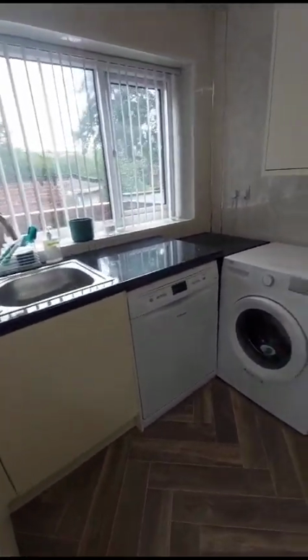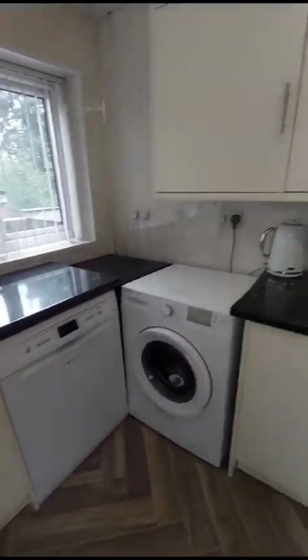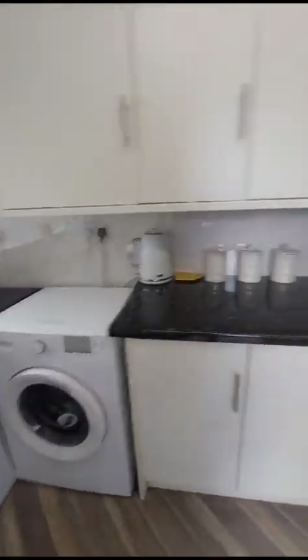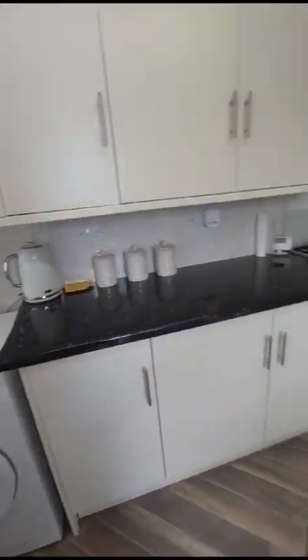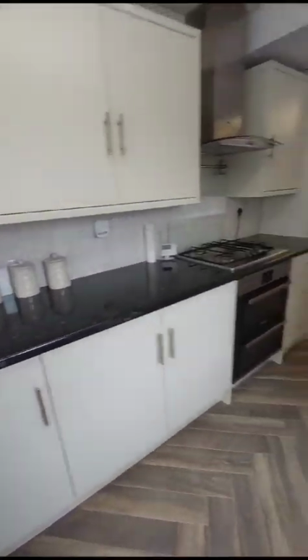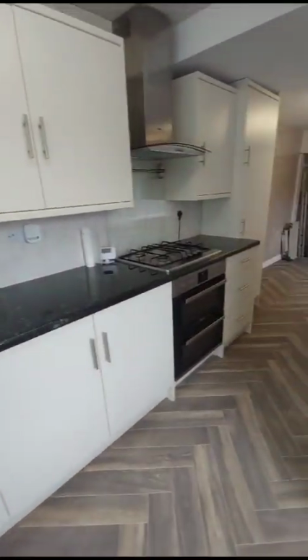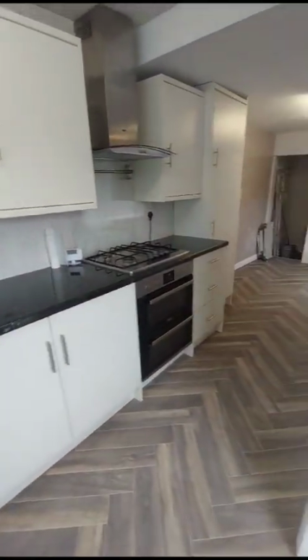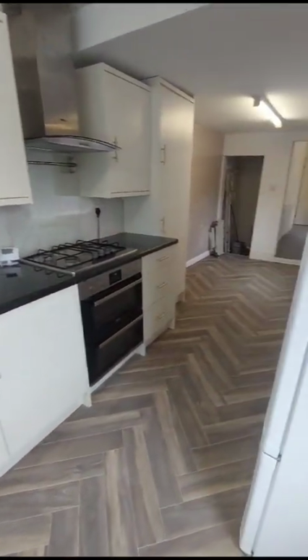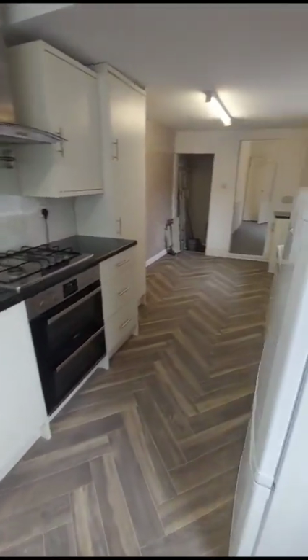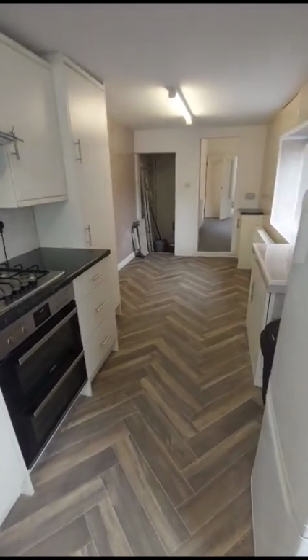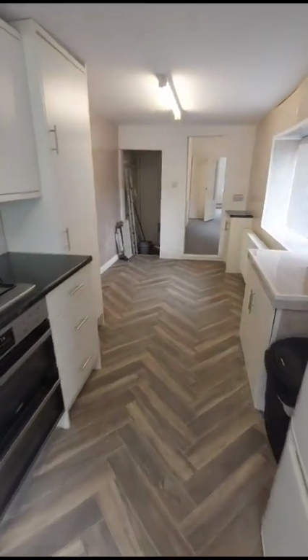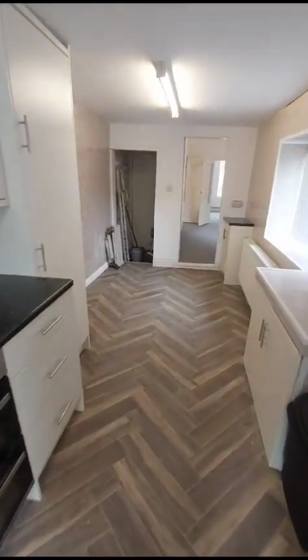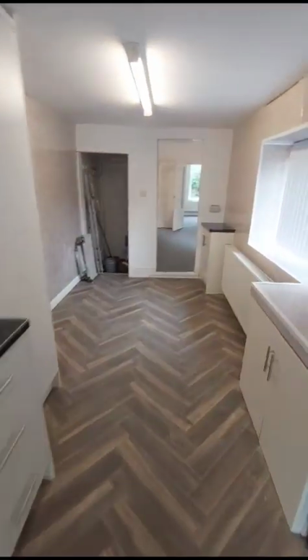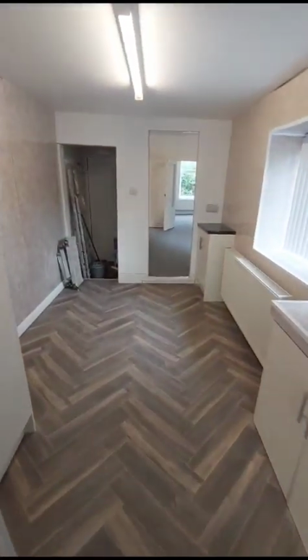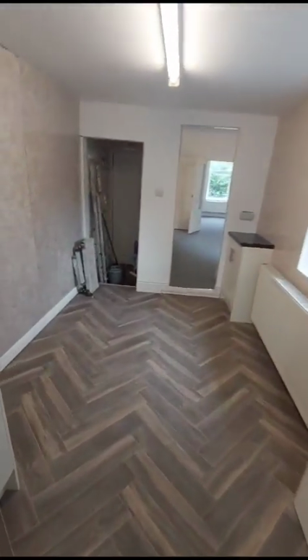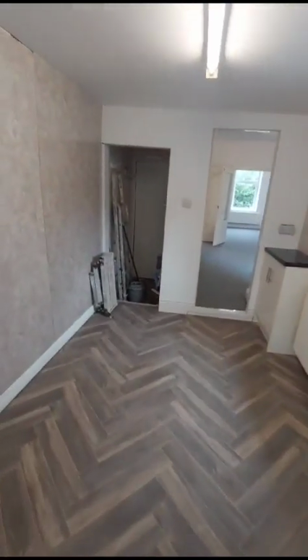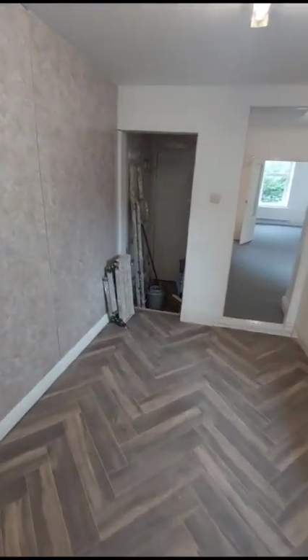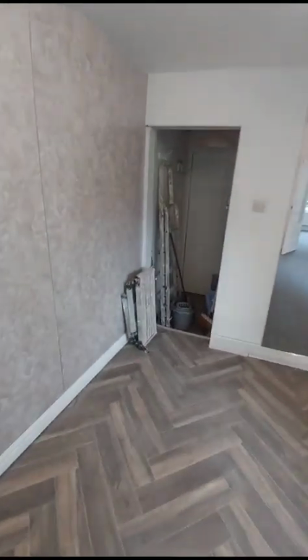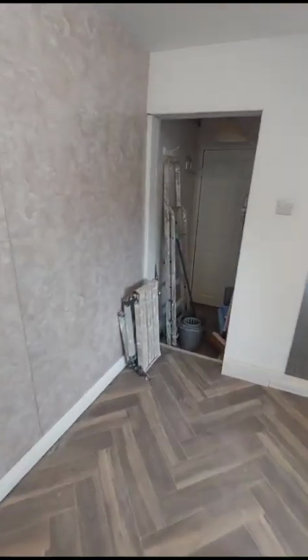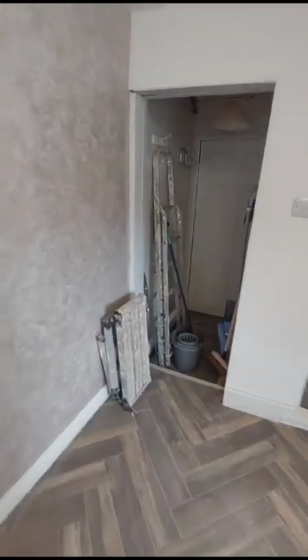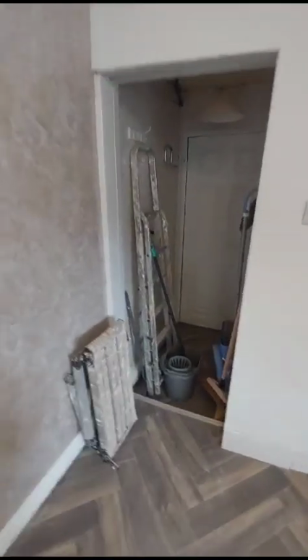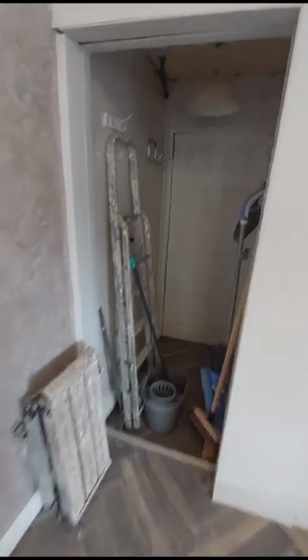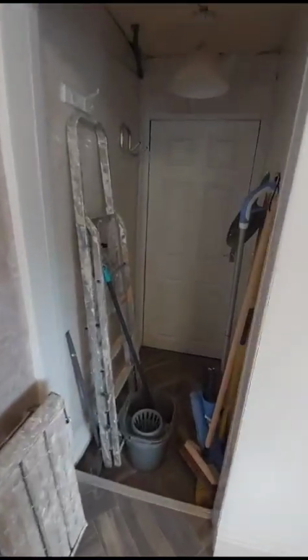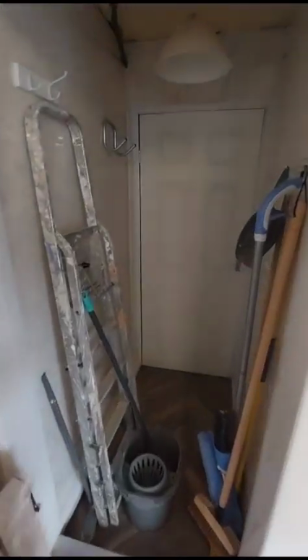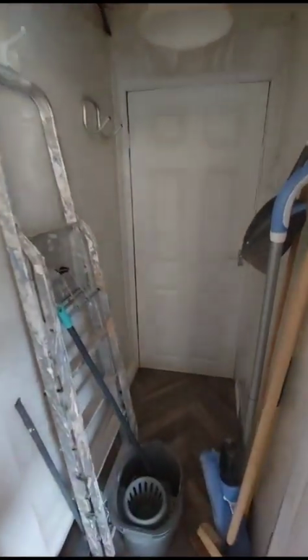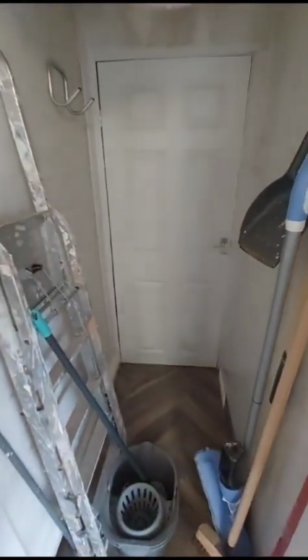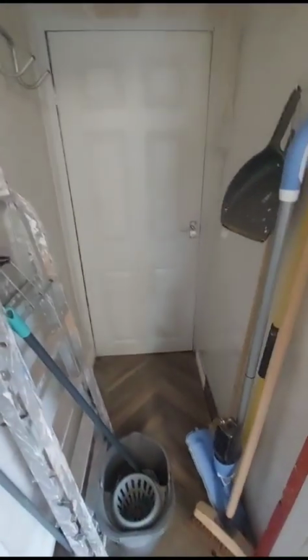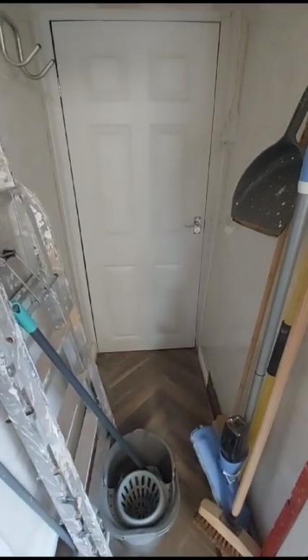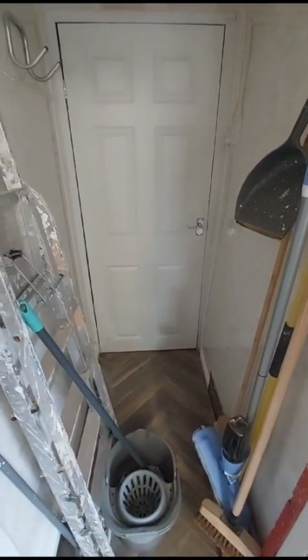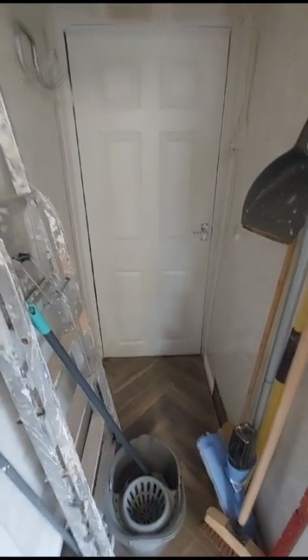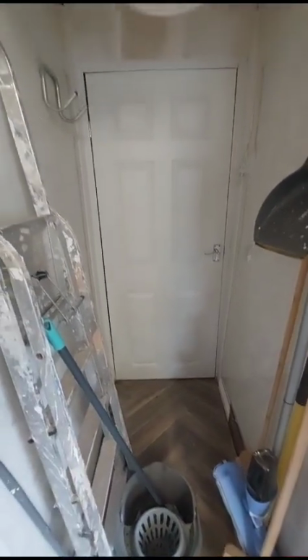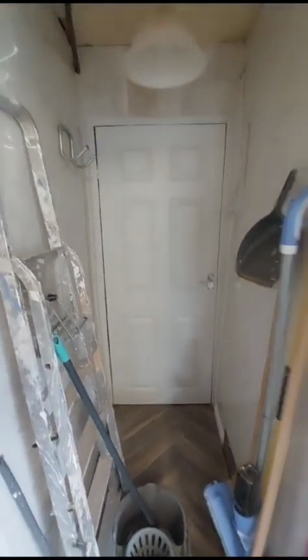There's a small yard area. There's also a storage area here and then through the door there is a cellar, so there is some additional storage down there as well.